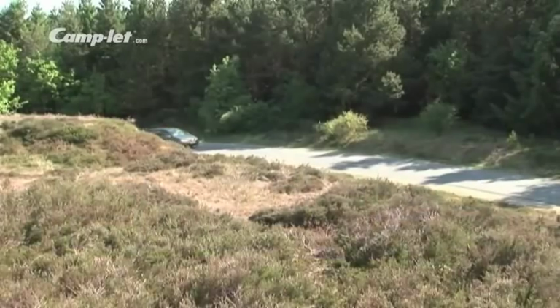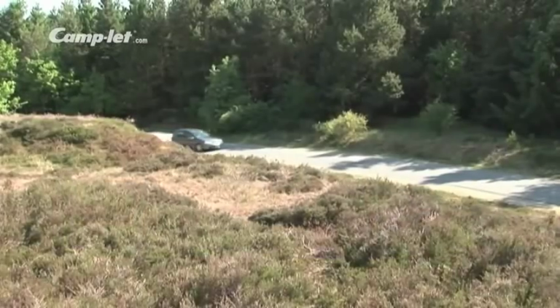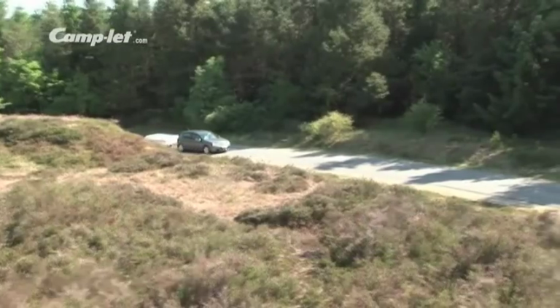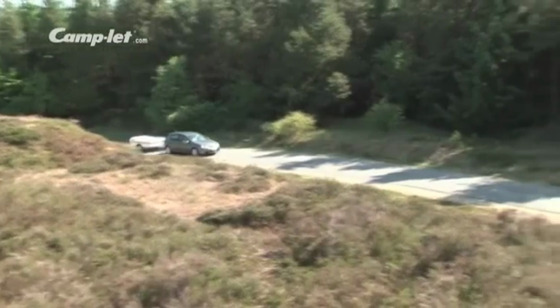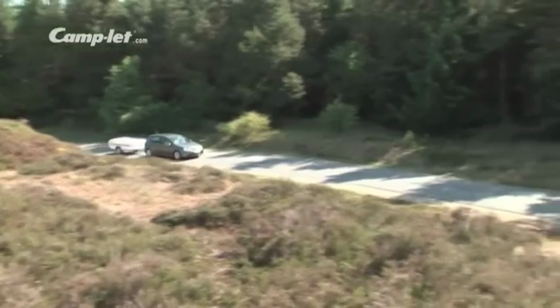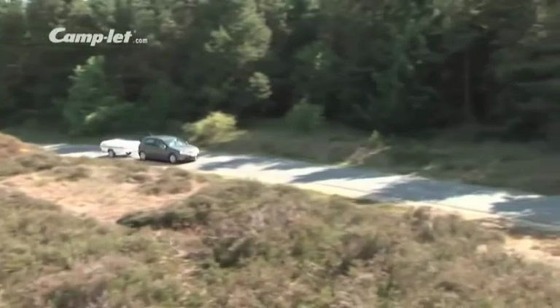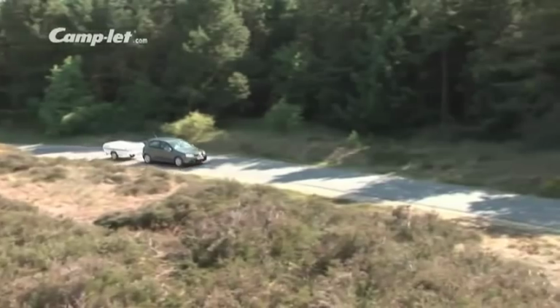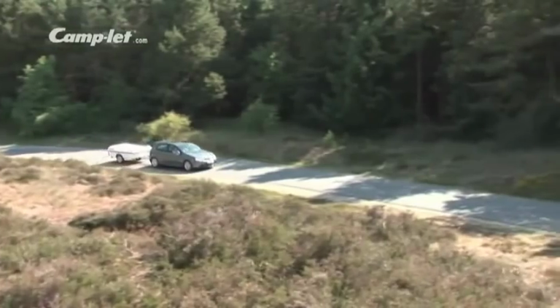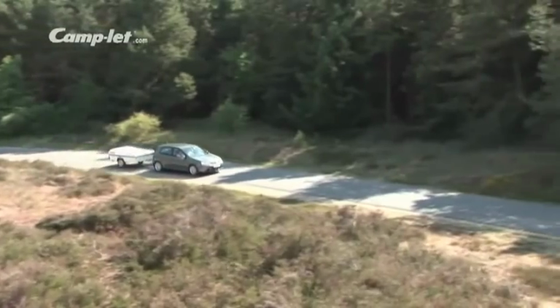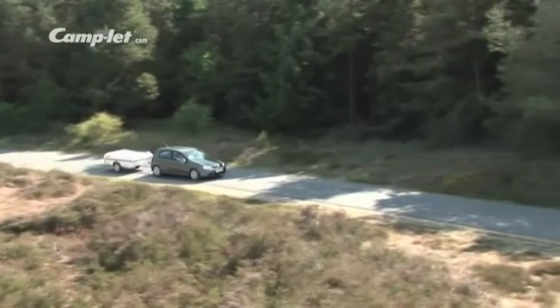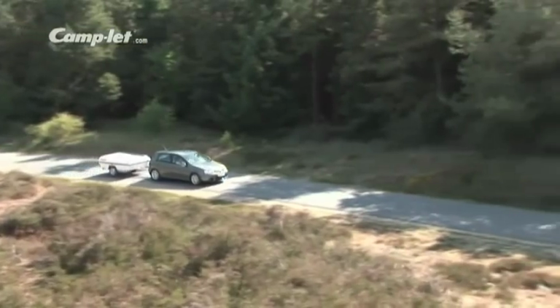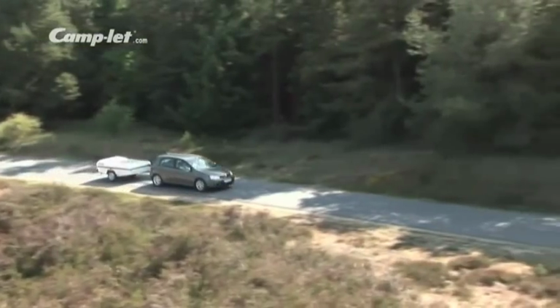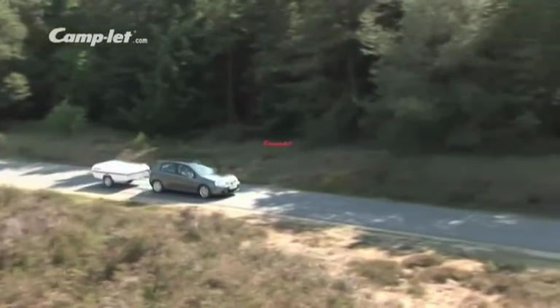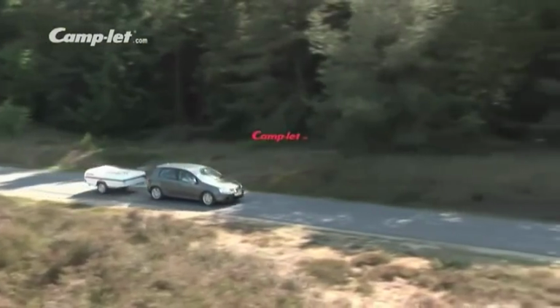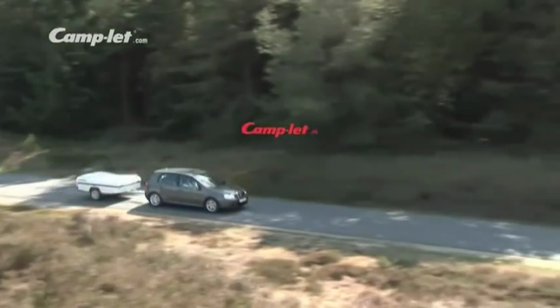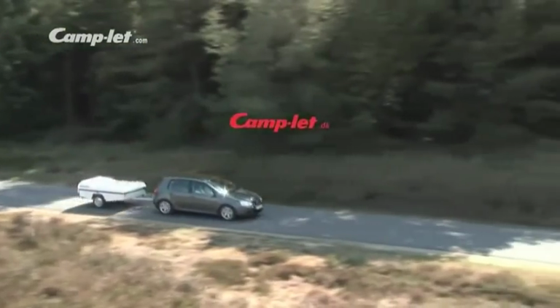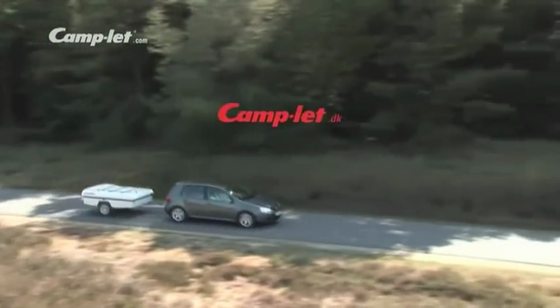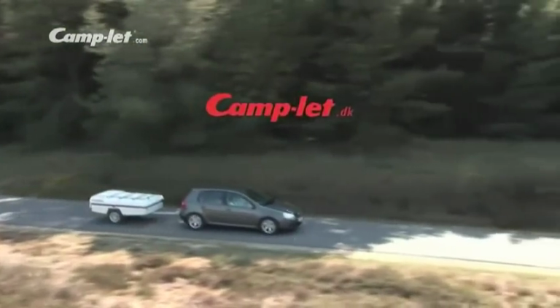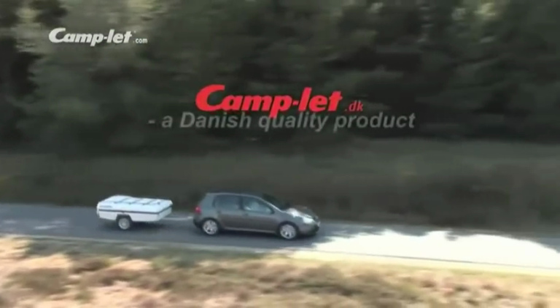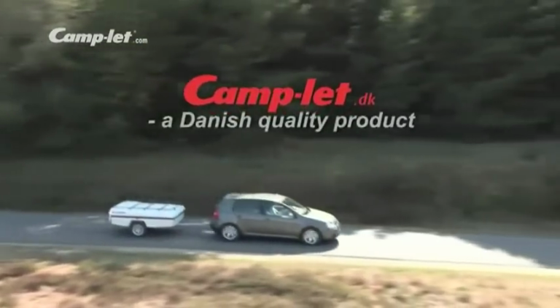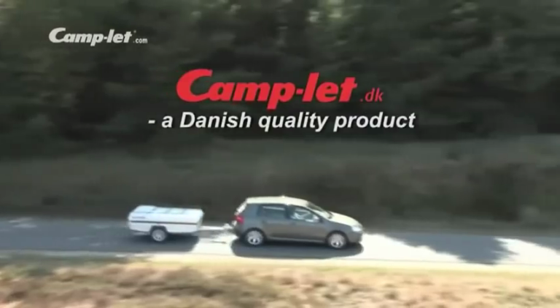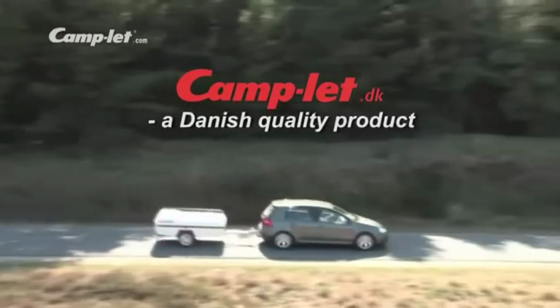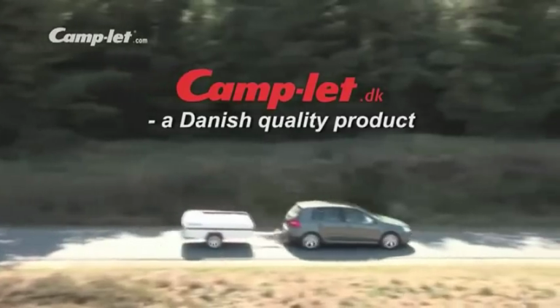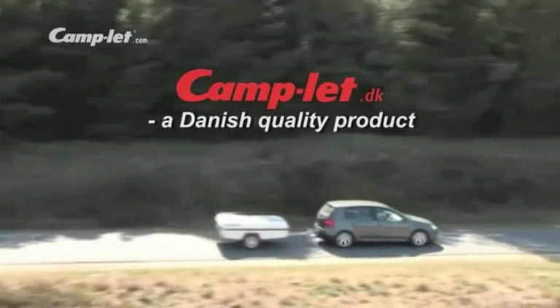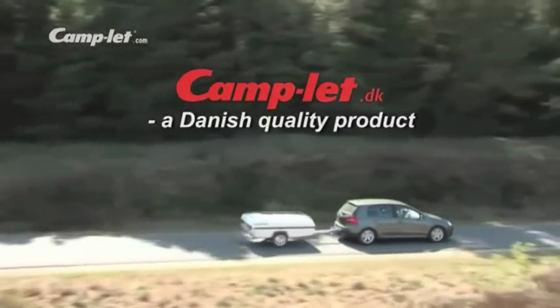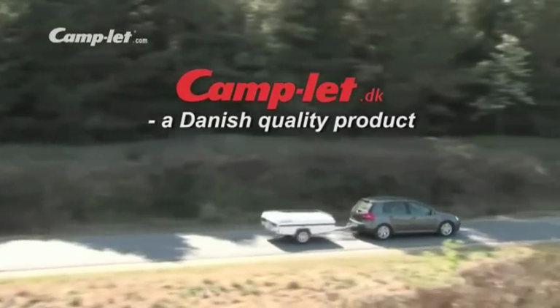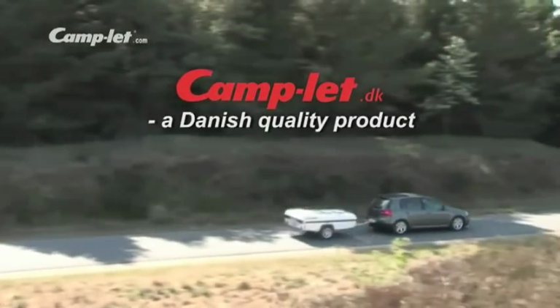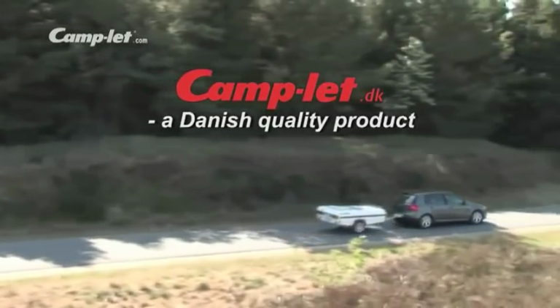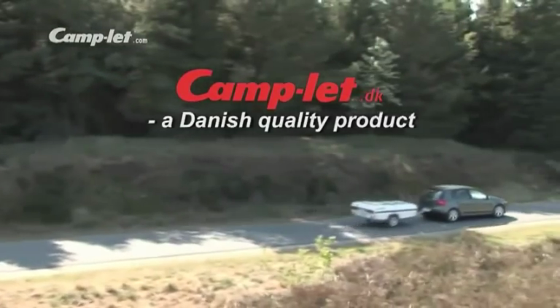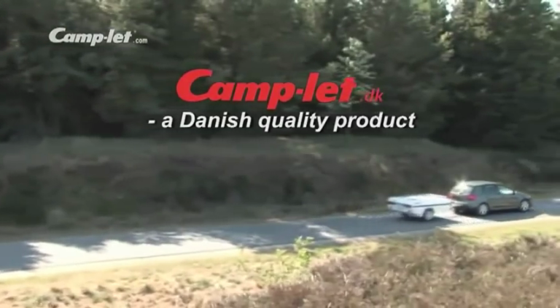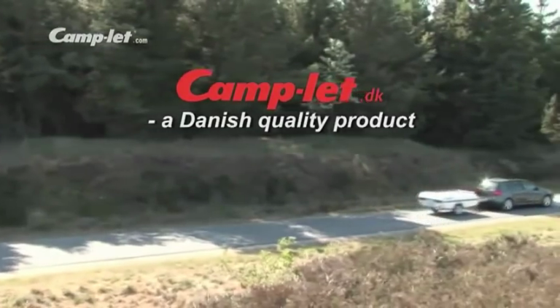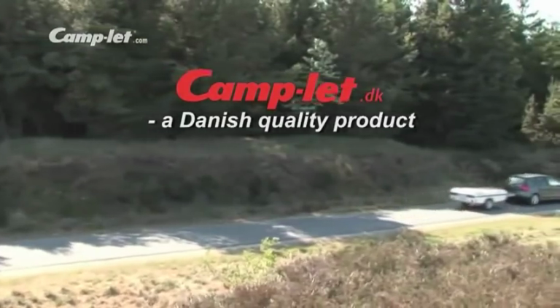With a Camplet, you will always be ahead when it comes to quality, design and functionality. We are continuously making developments to provide our customers with great holidays.